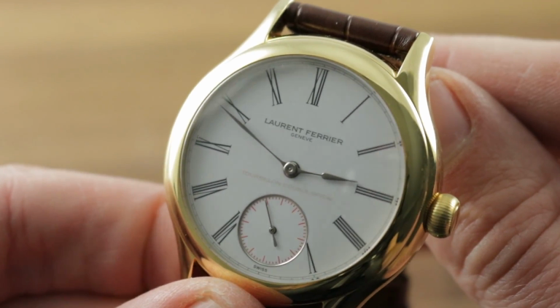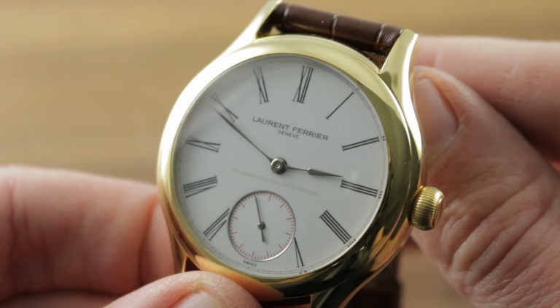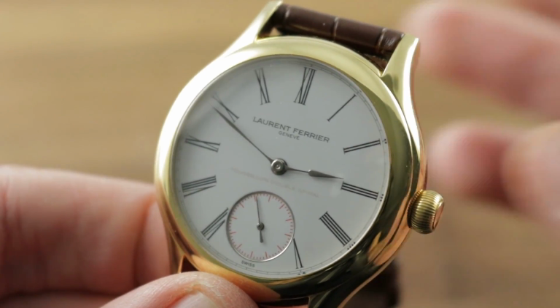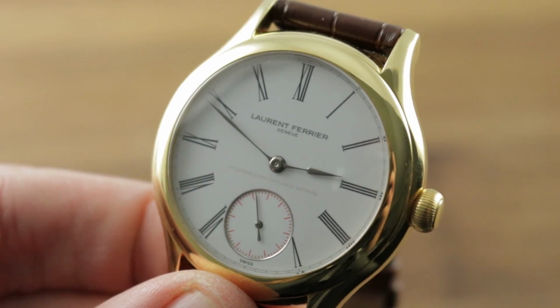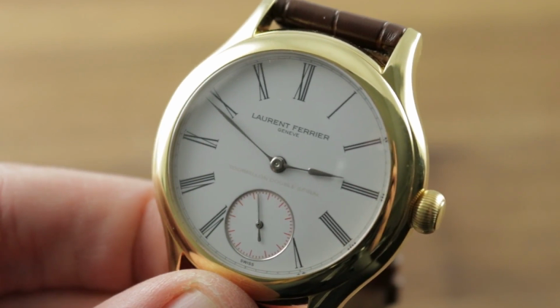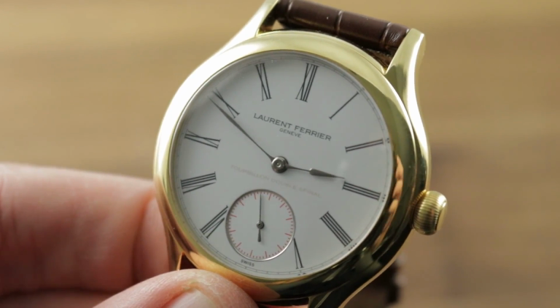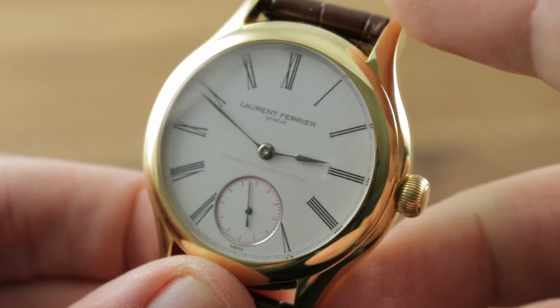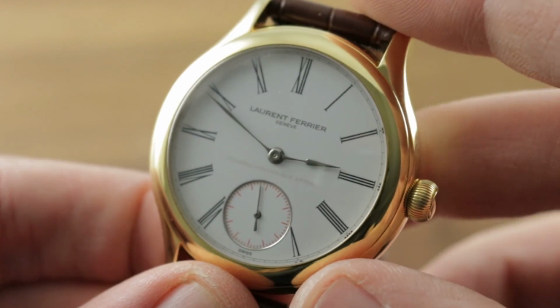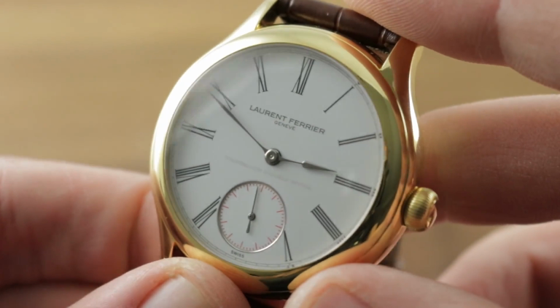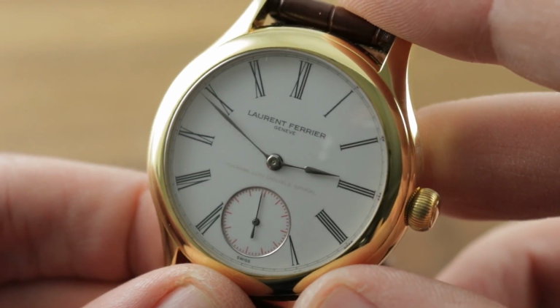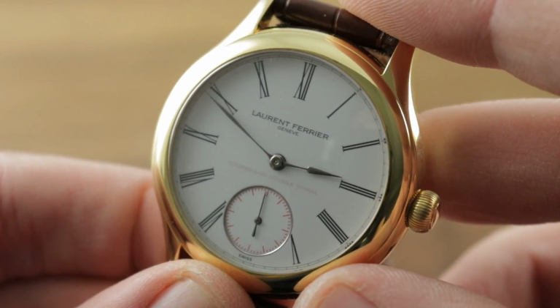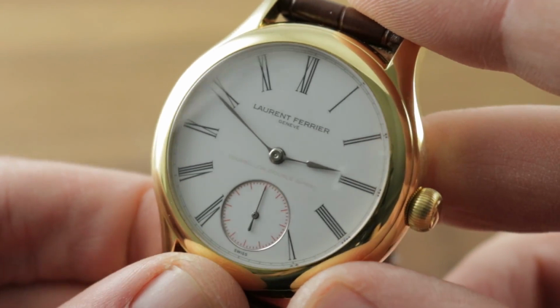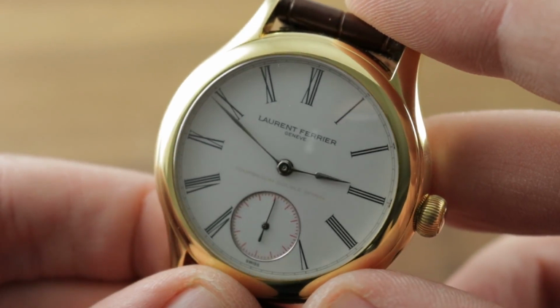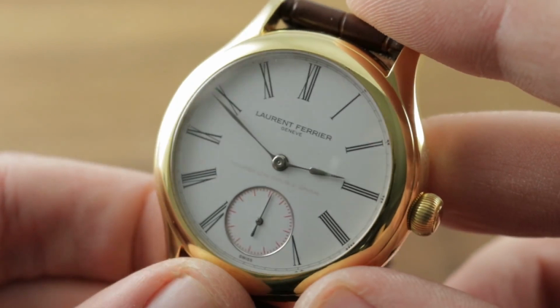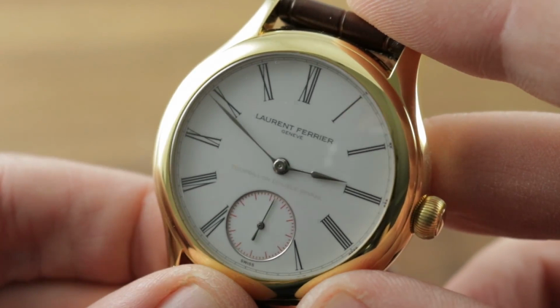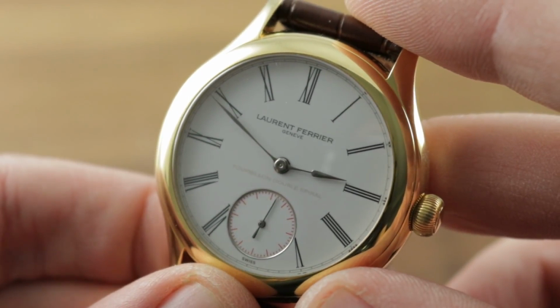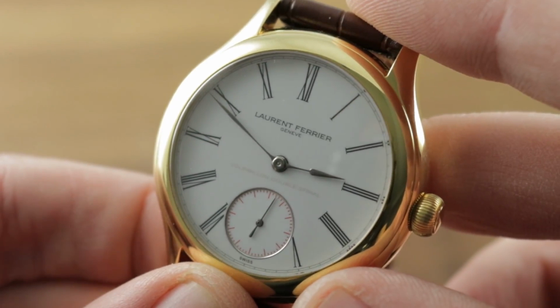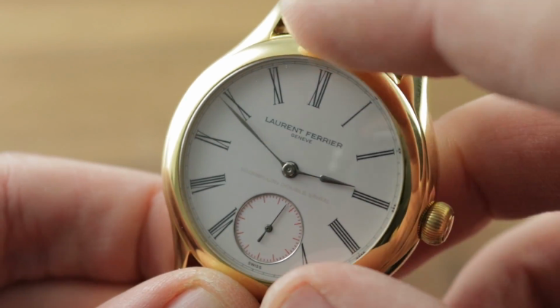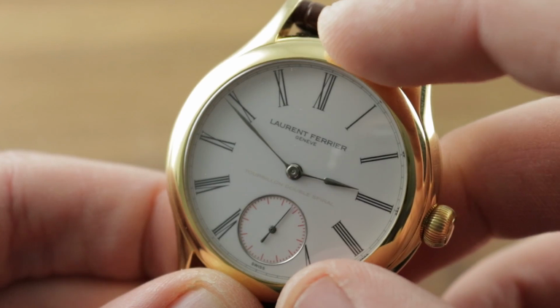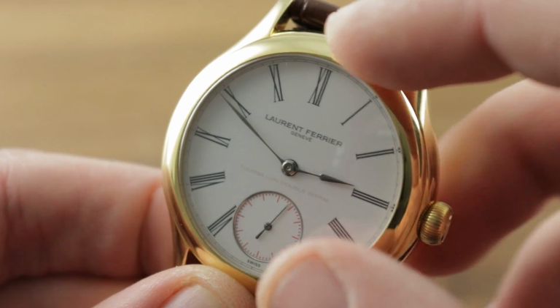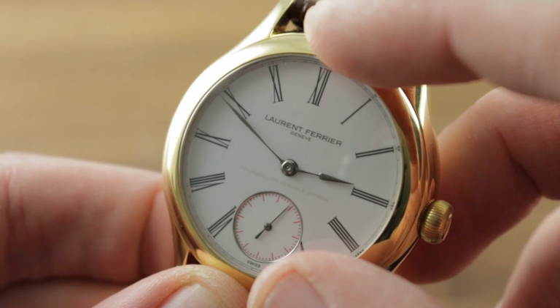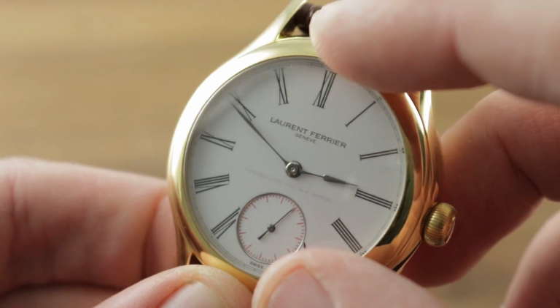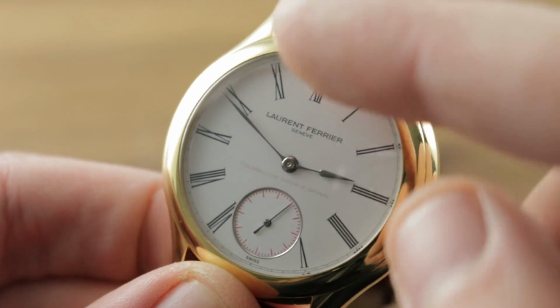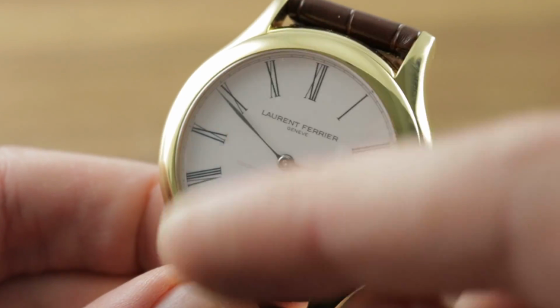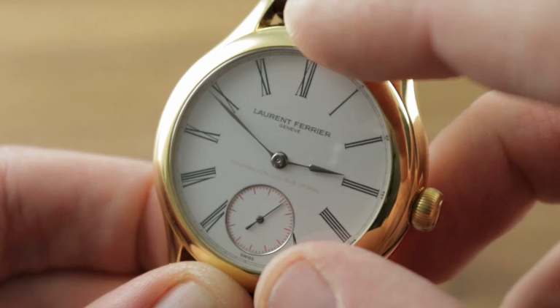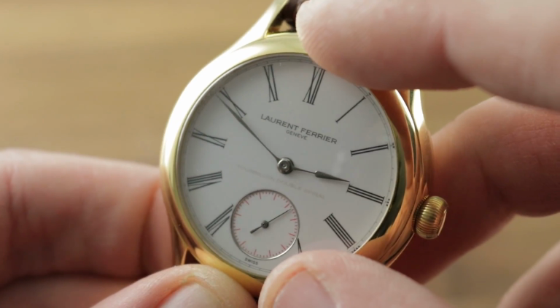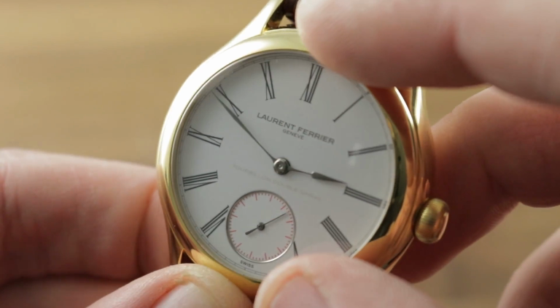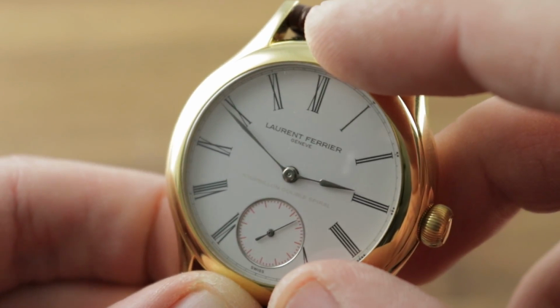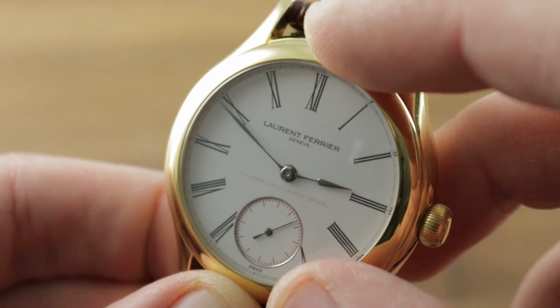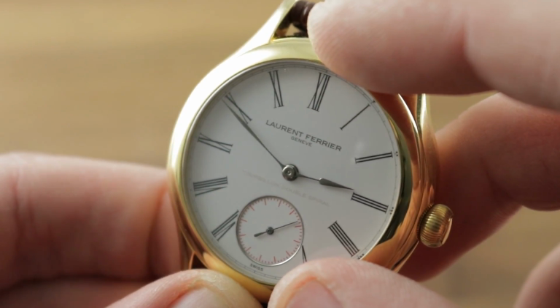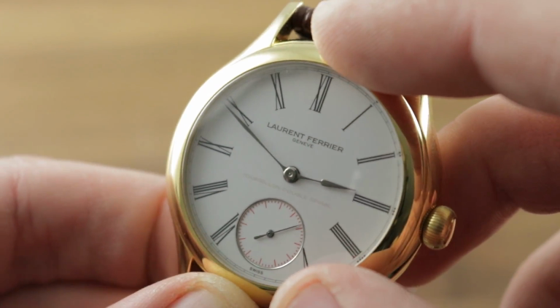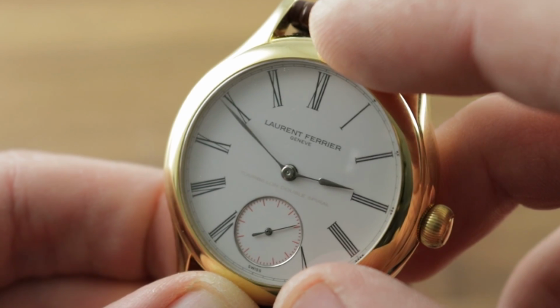The dial of this watch is an extraordinary Grand Feu enamel masterpiece. As you can see it is white enamel — a vitreous paint on a gold base. The glass-based paint is spread on a solid gold base and then fired up to 20 times at 800 degrees centigrade to achieve what you see here.